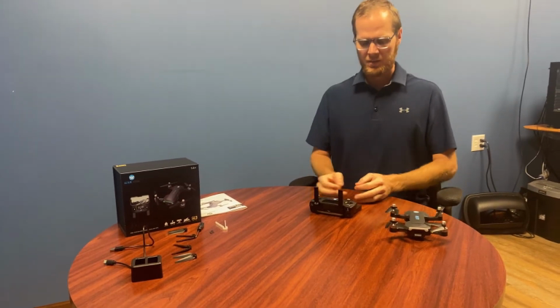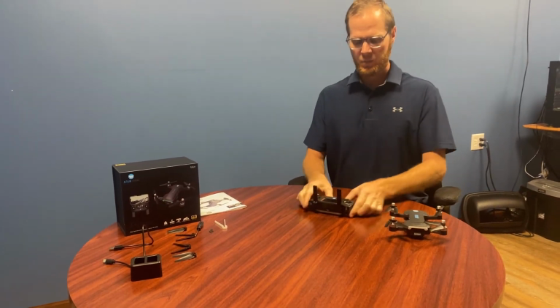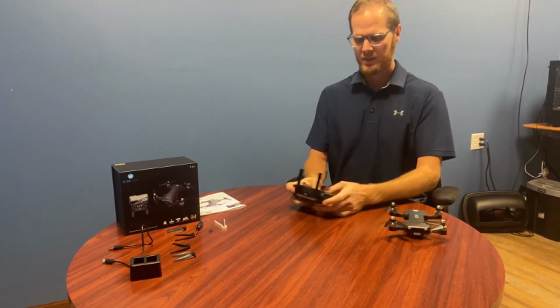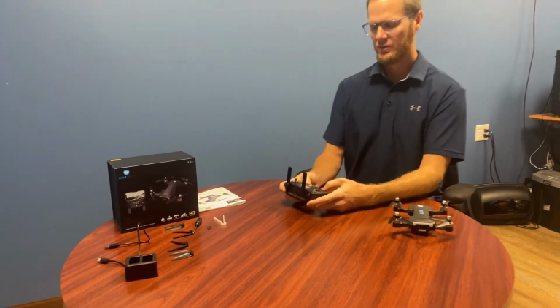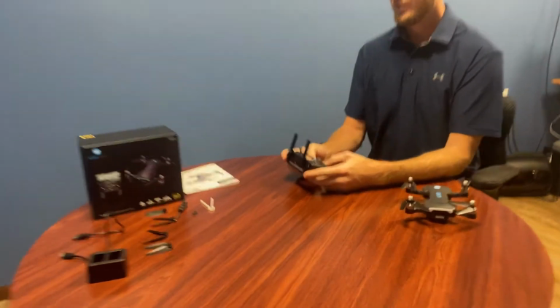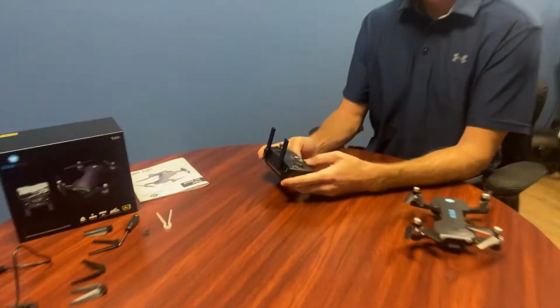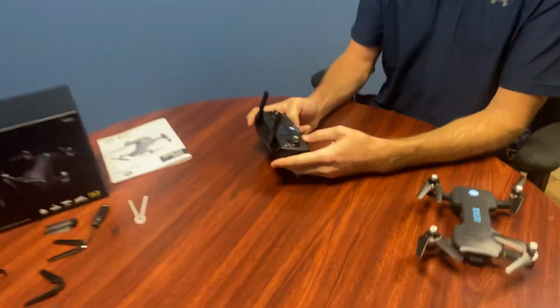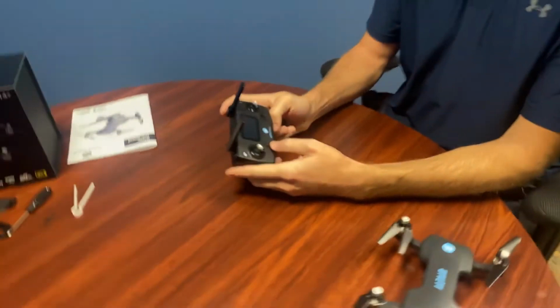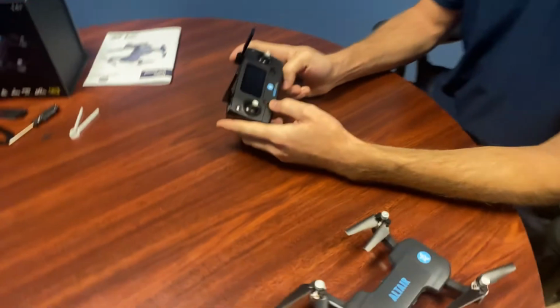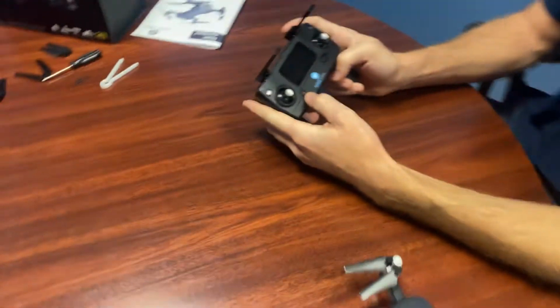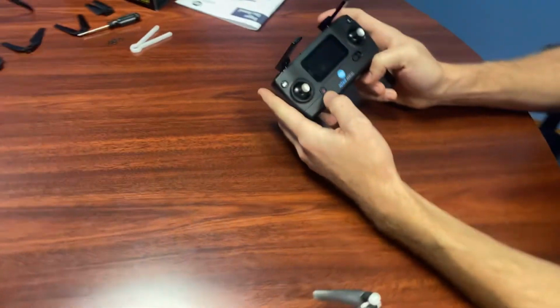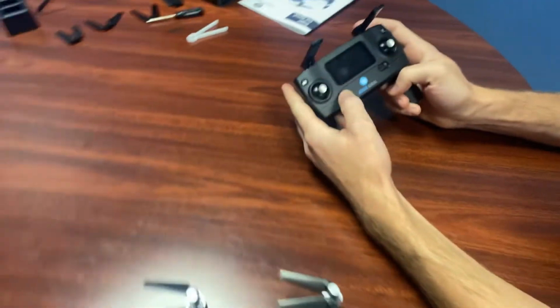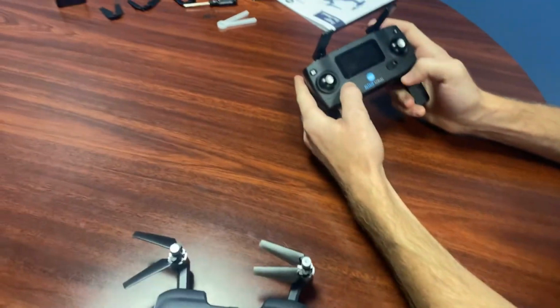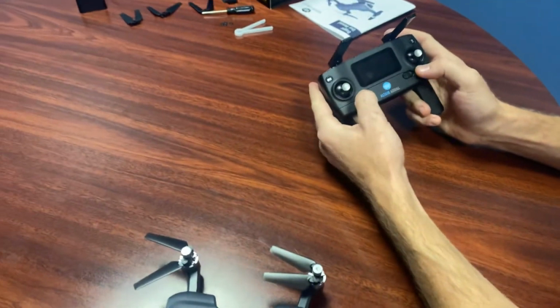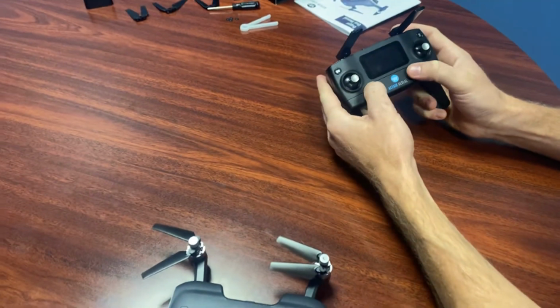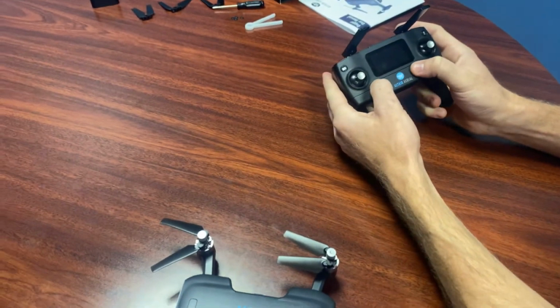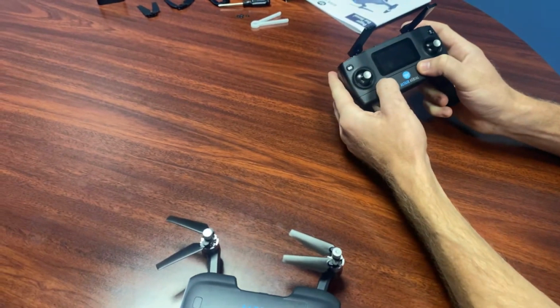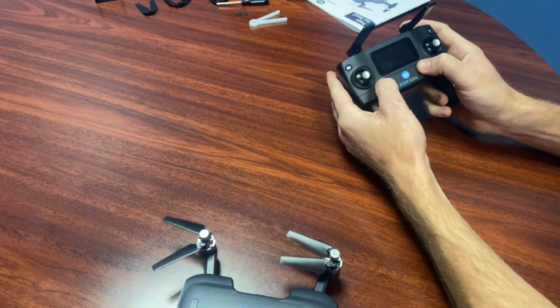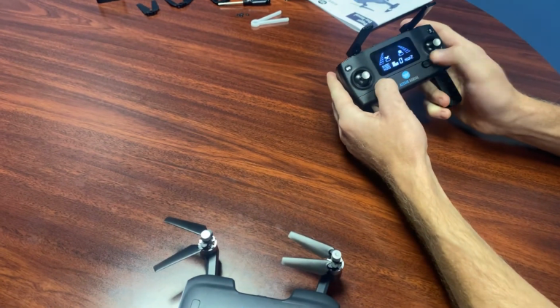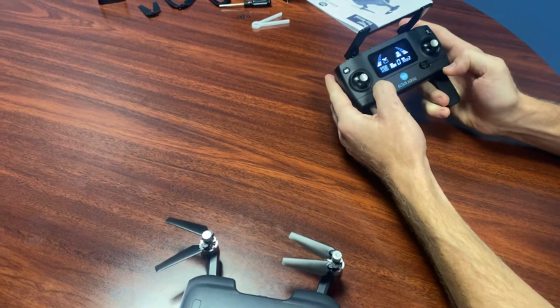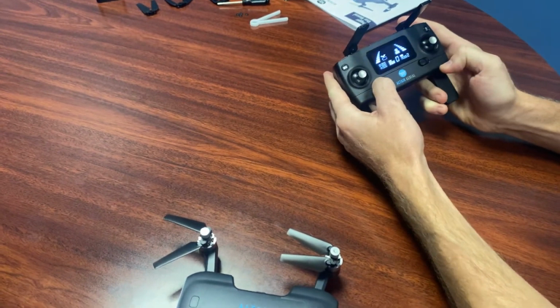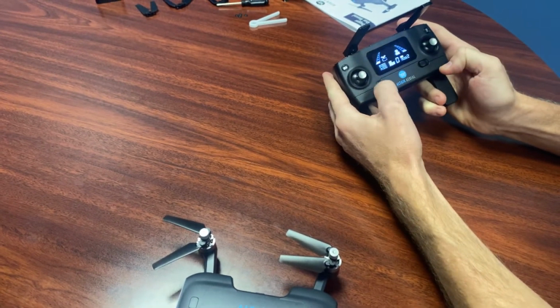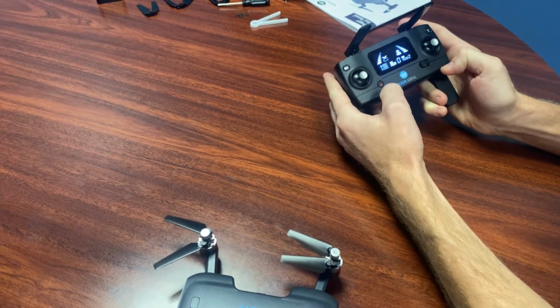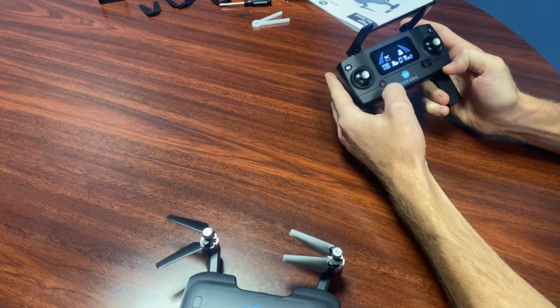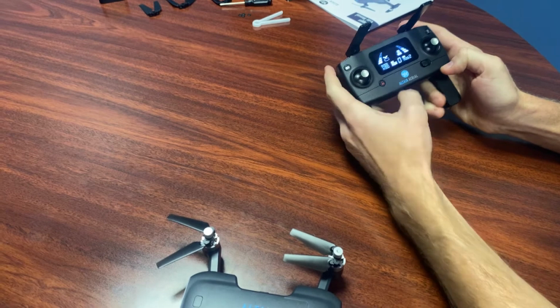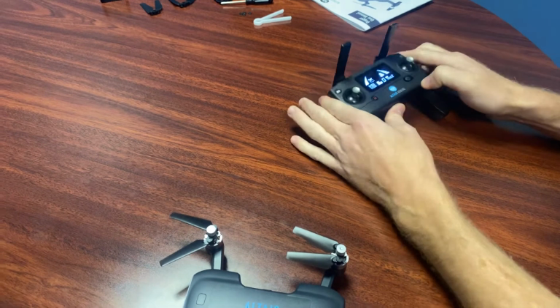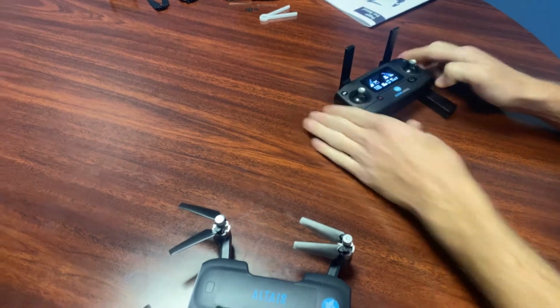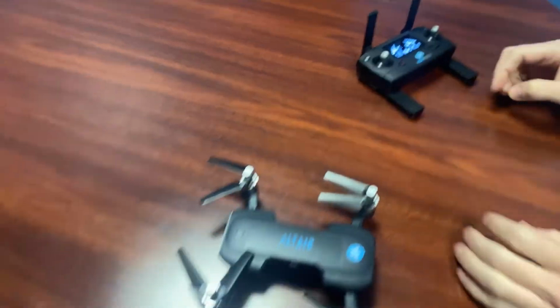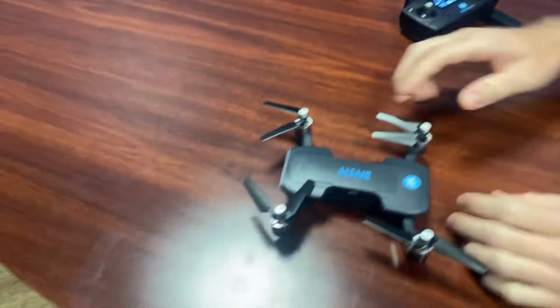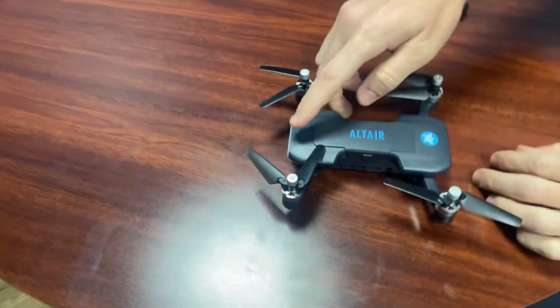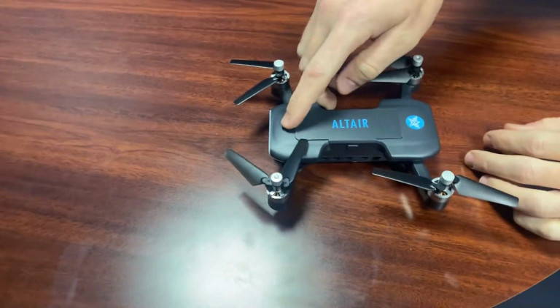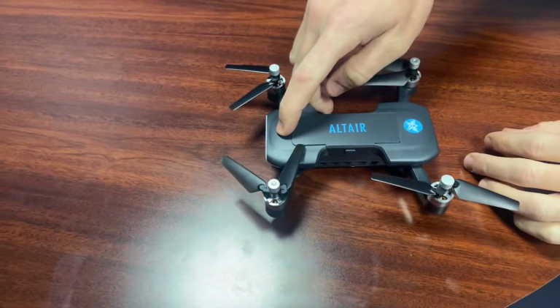Step one is to hold the red lock button down while you're turning the controller on, then set the controller down and power on the drone.